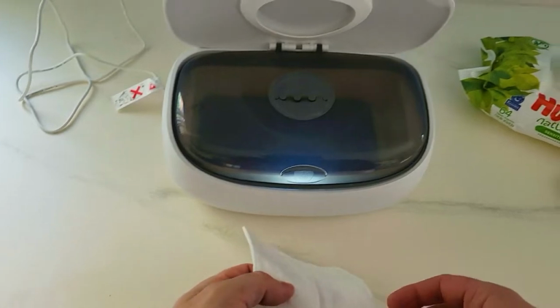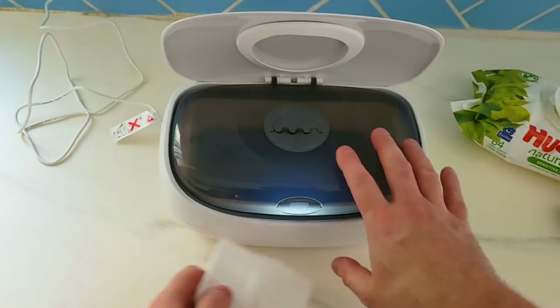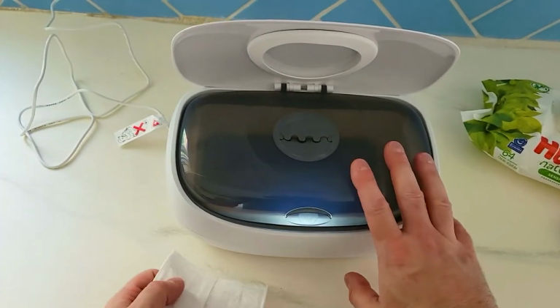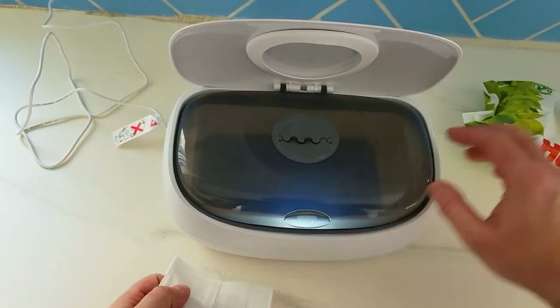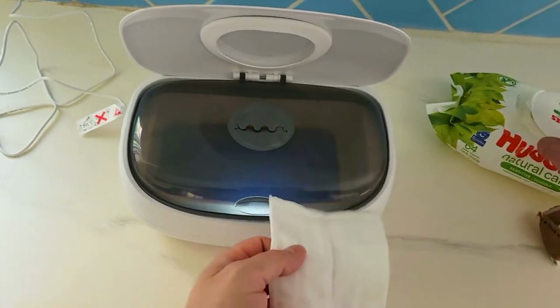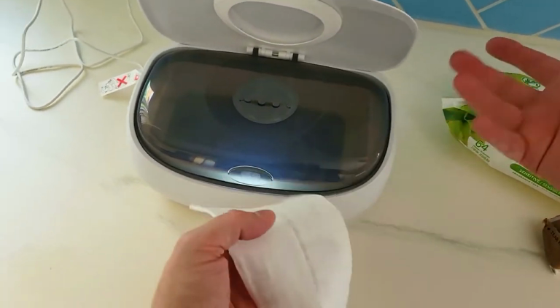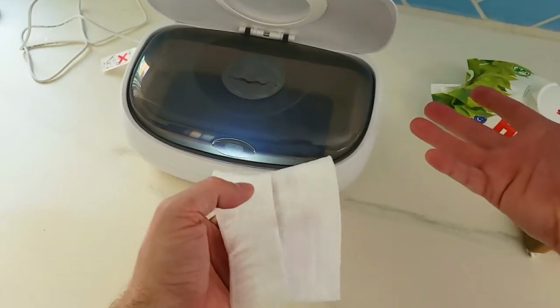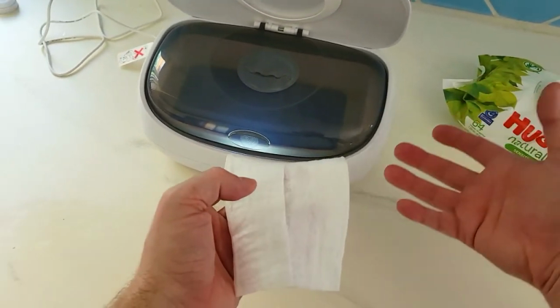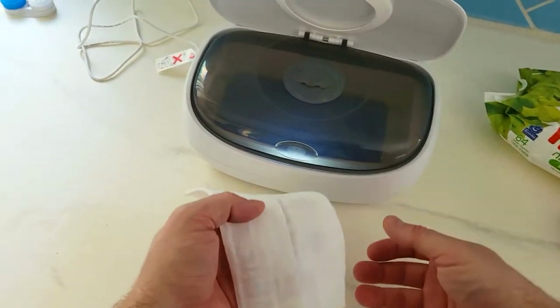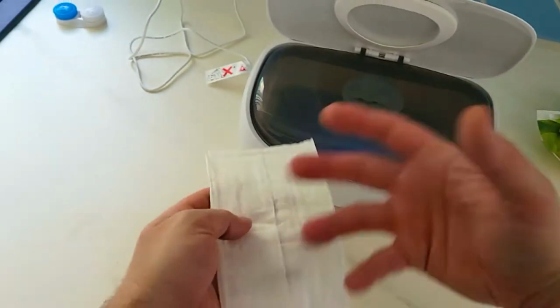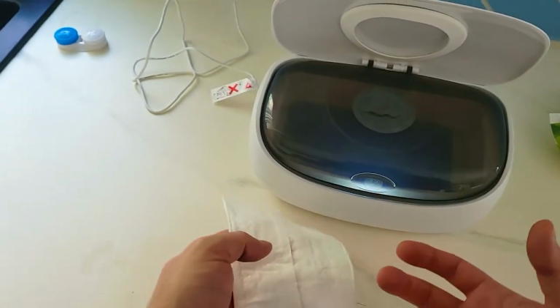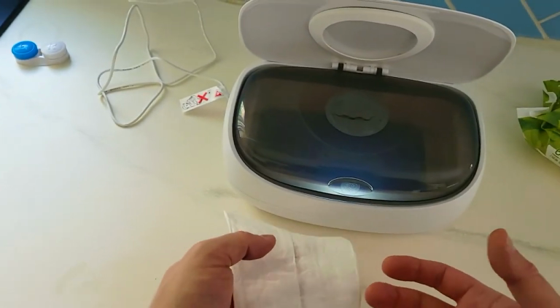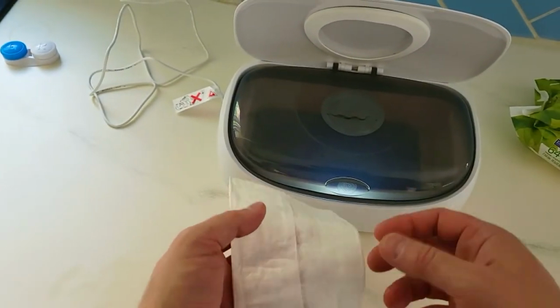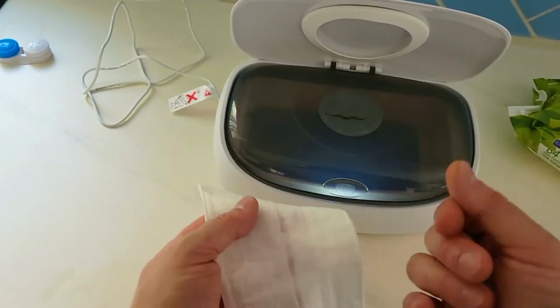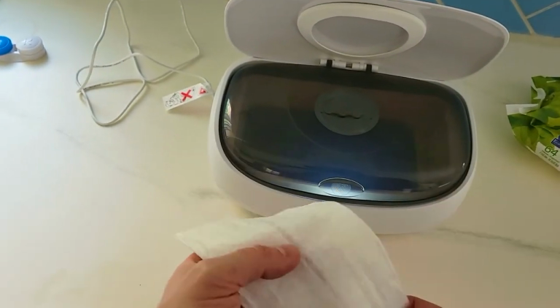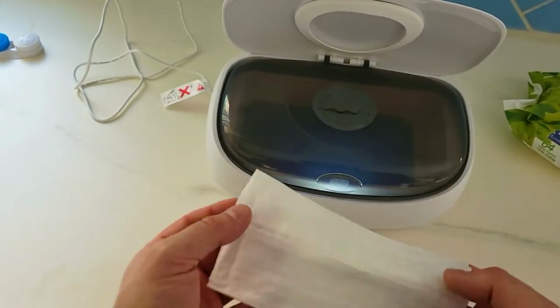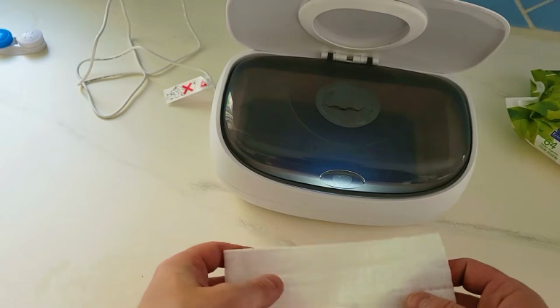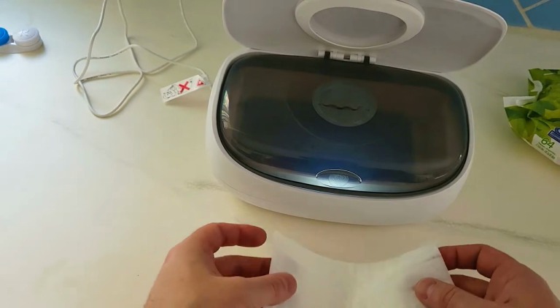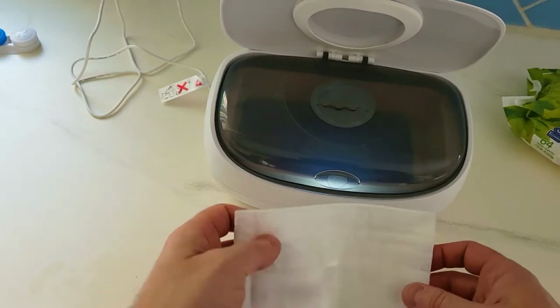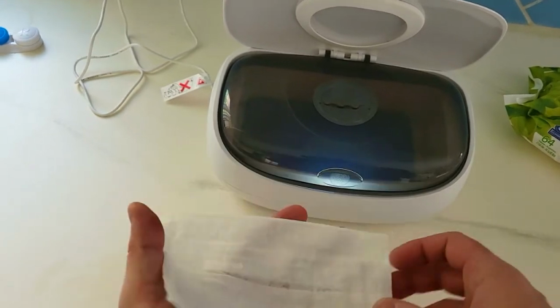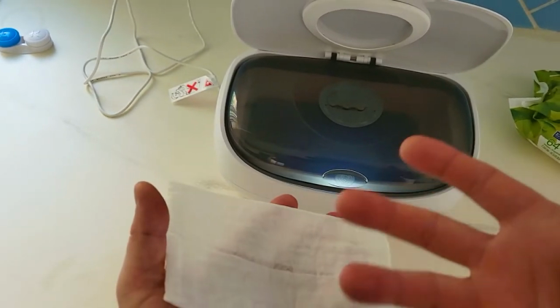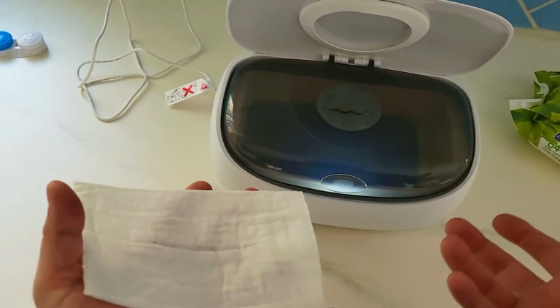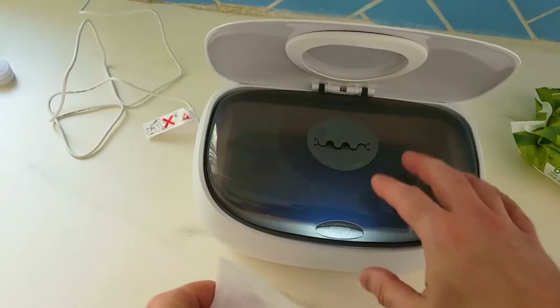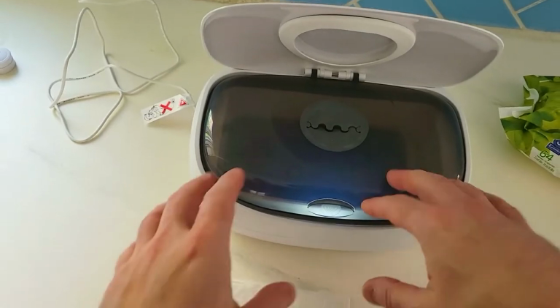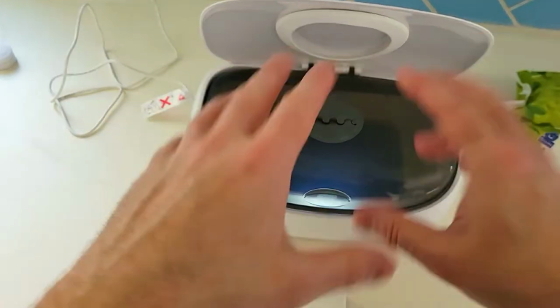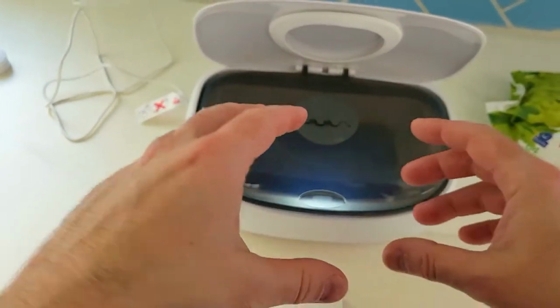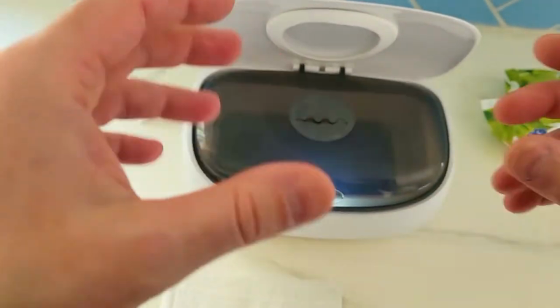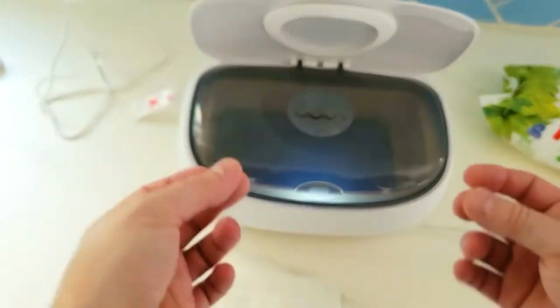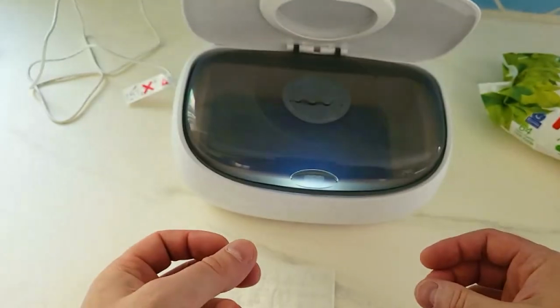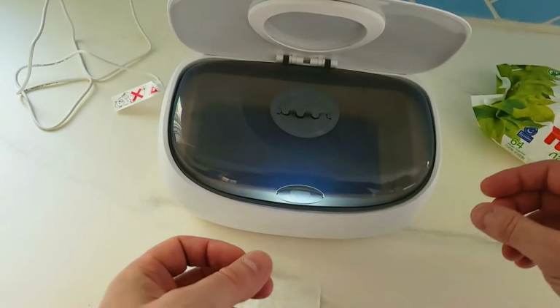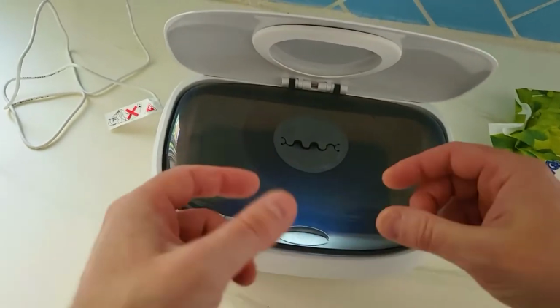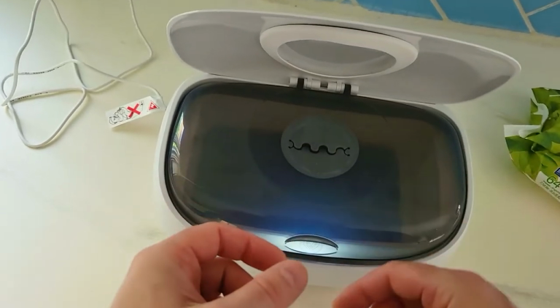Before we got this, we were basically grabbing like 20 of these, putting them in the microwave, and that would kind of heat them up but then eventually they would cool down. This thing keeps these warm all the time.